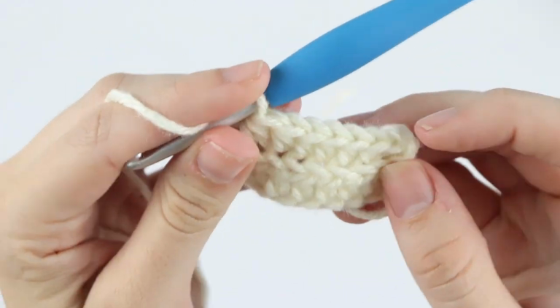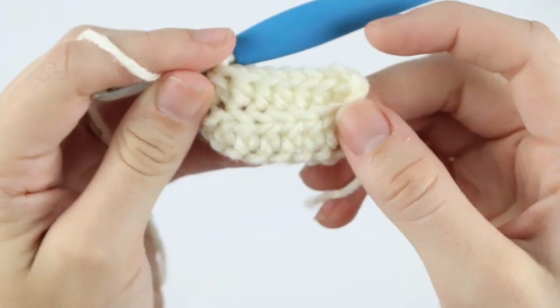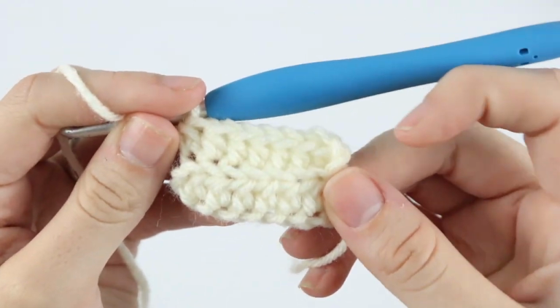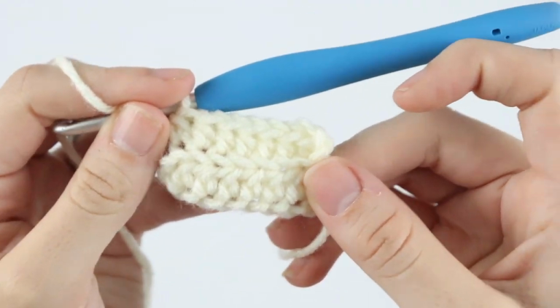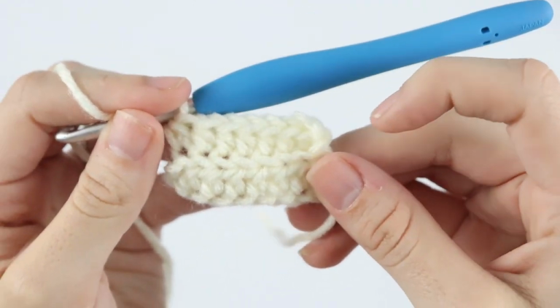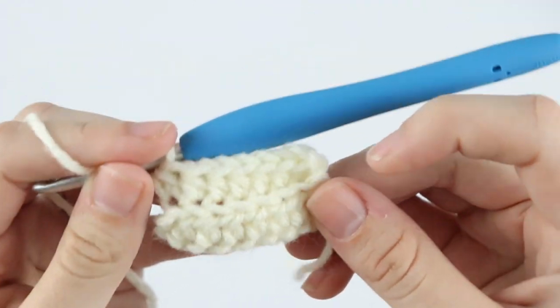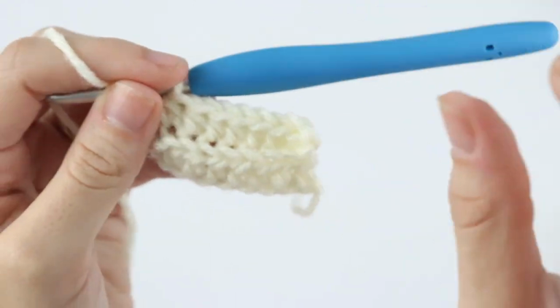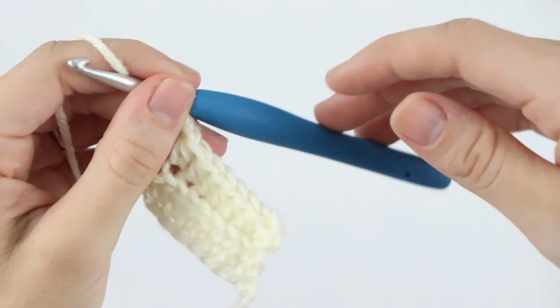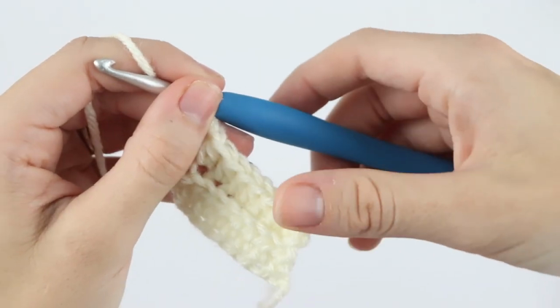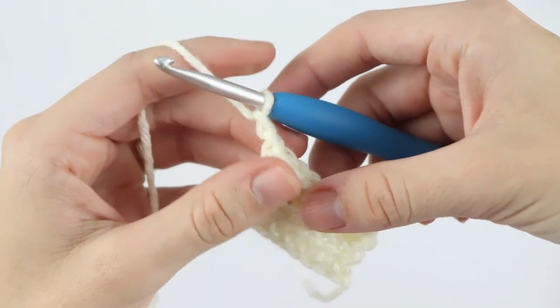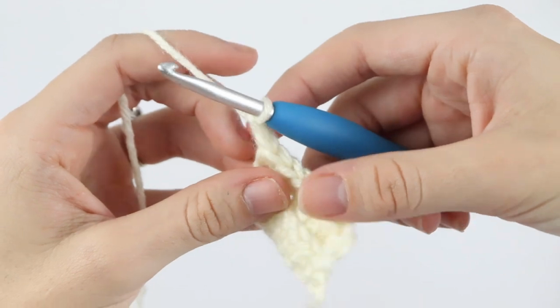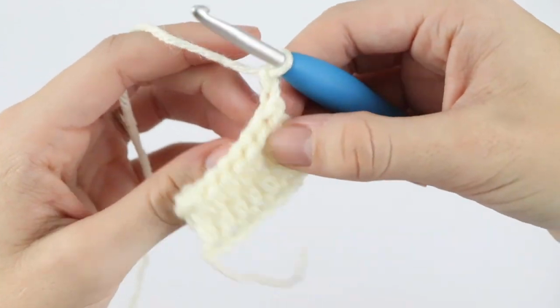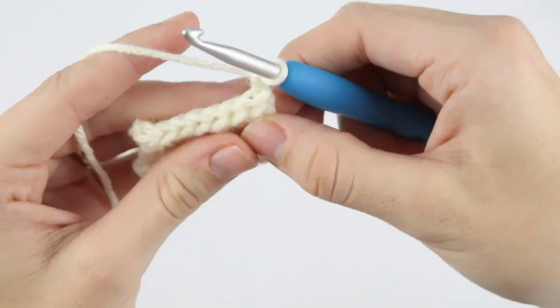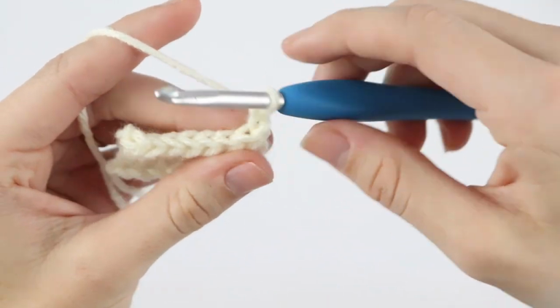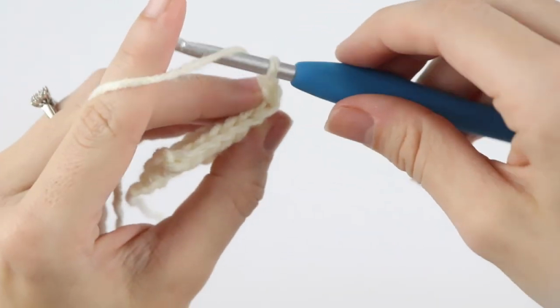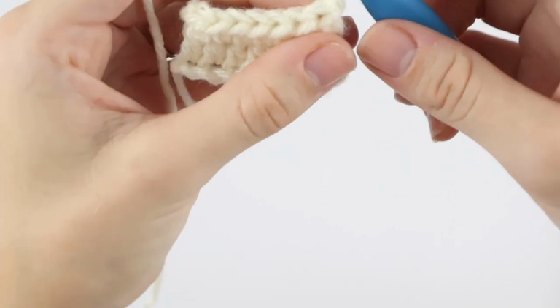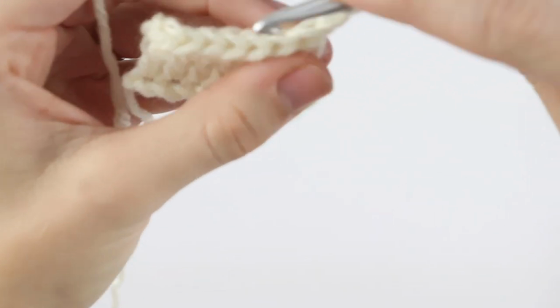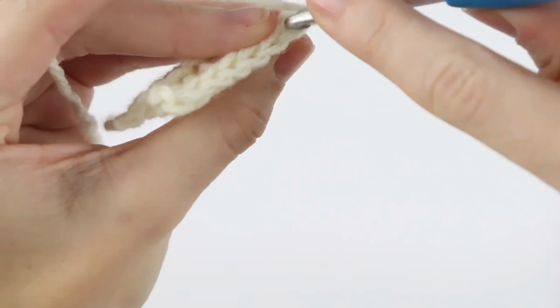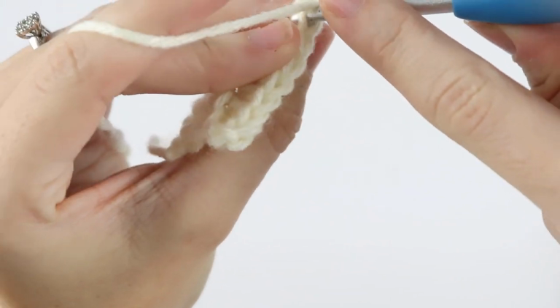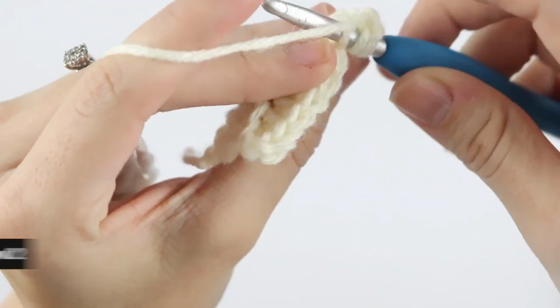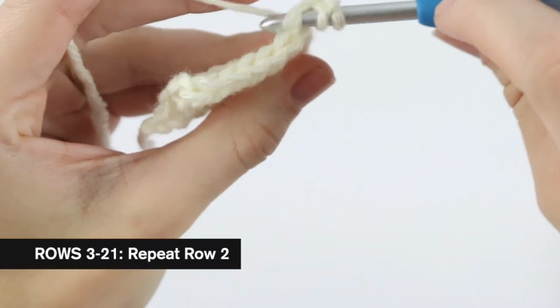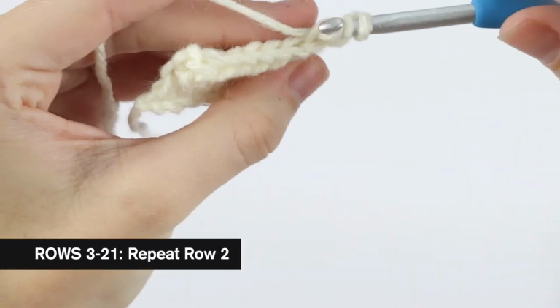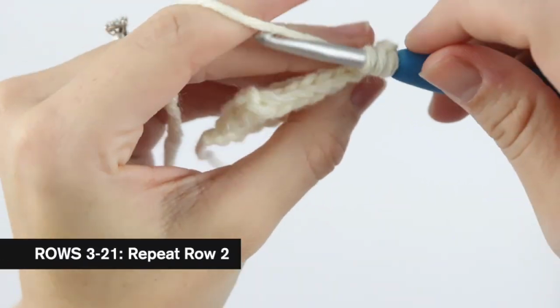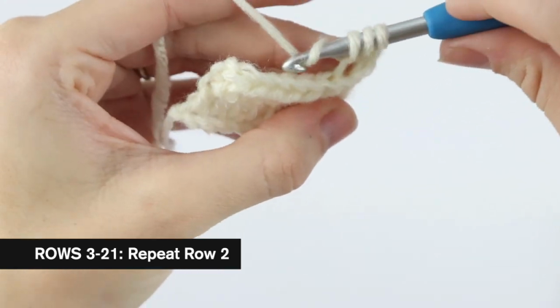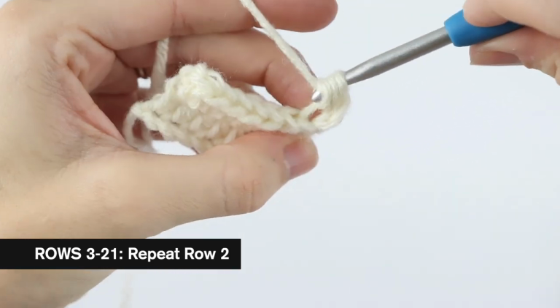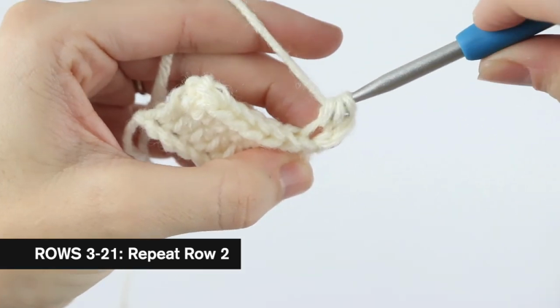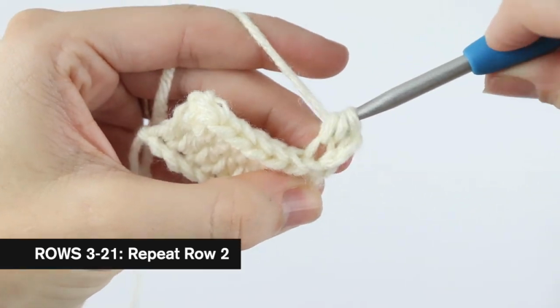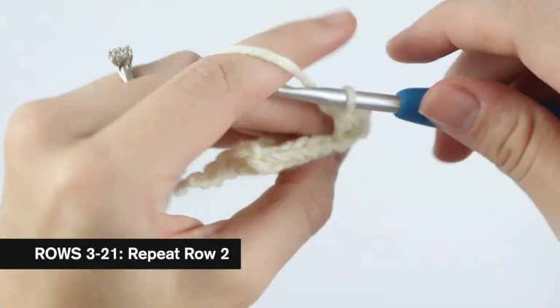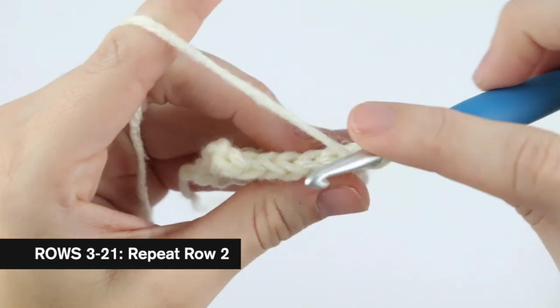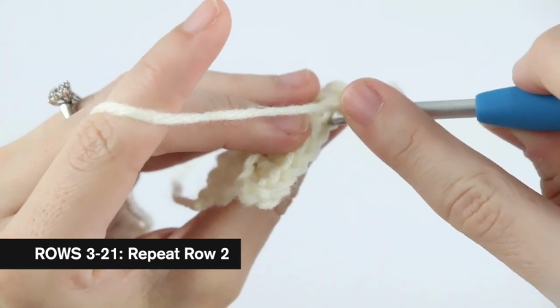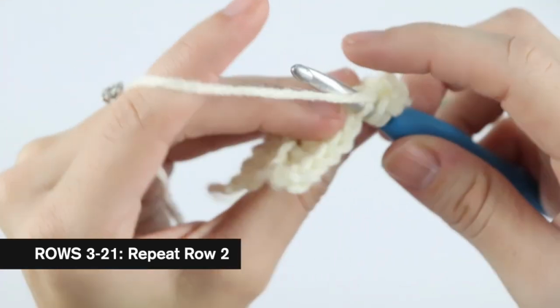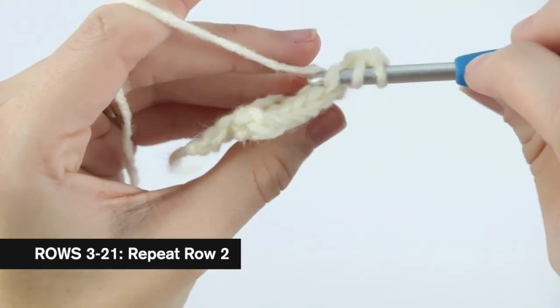You should have seven stitches in each row. For rows three through 21, we're just going to repeat row two — chain two, turn, and half double crochet into the back loop only of each stitch across.